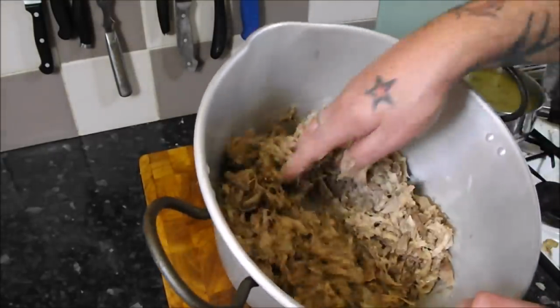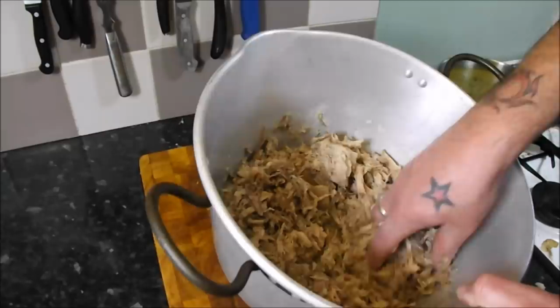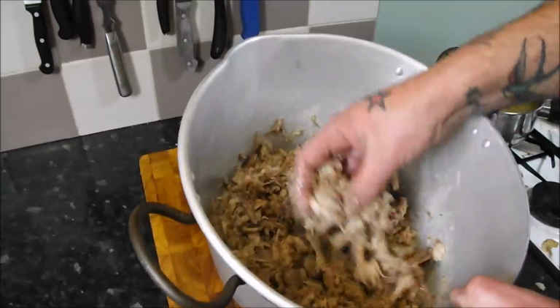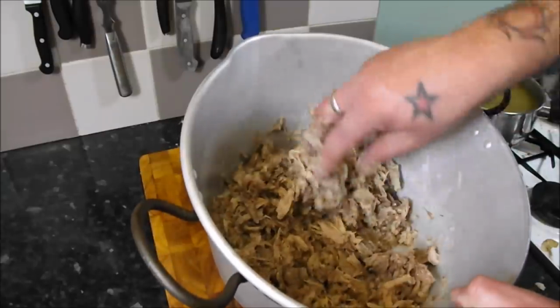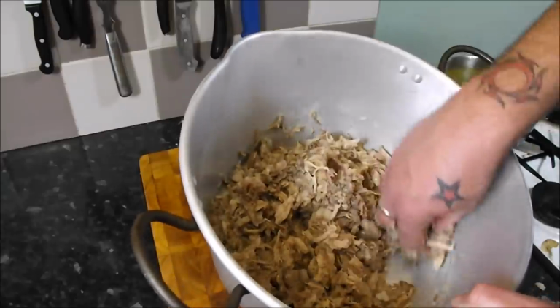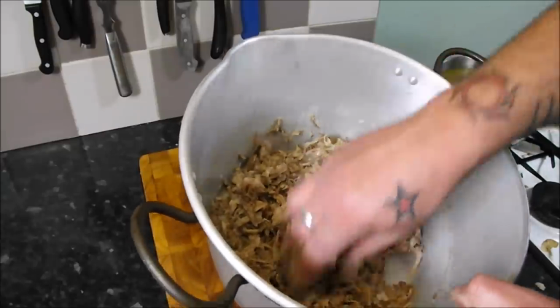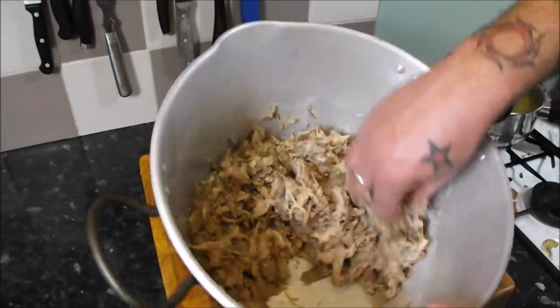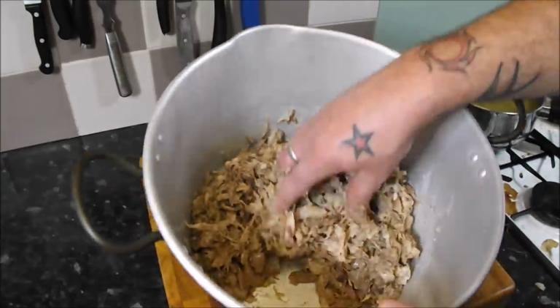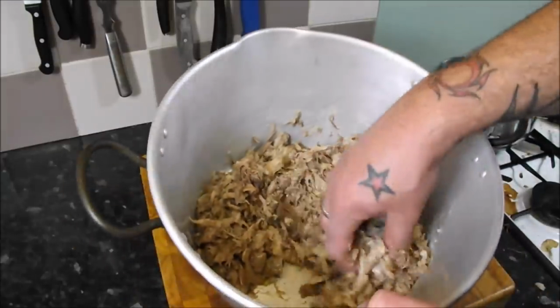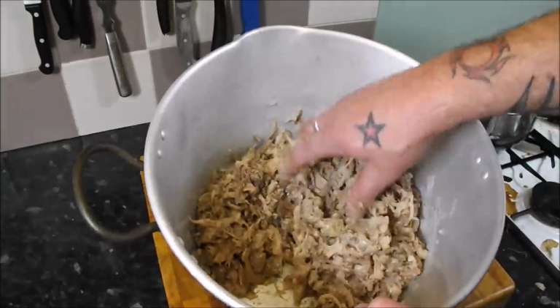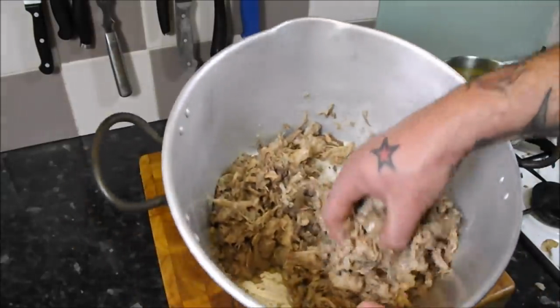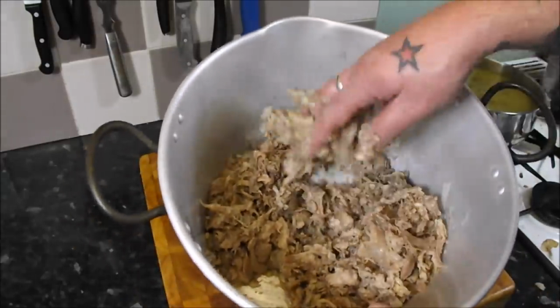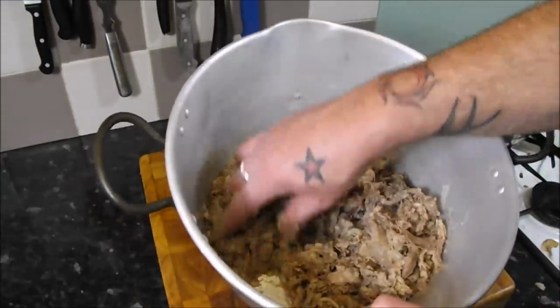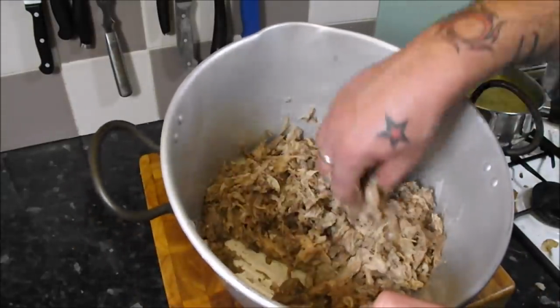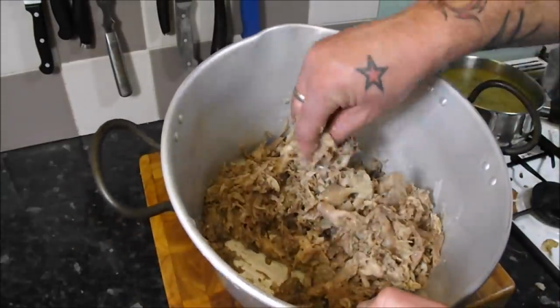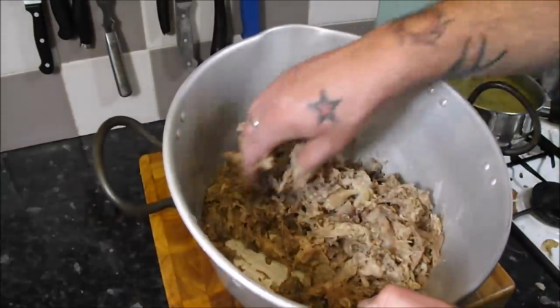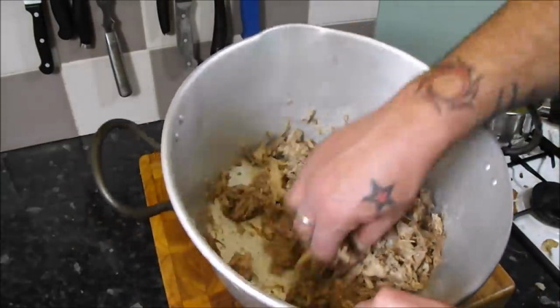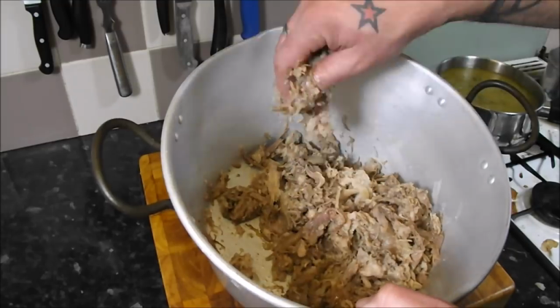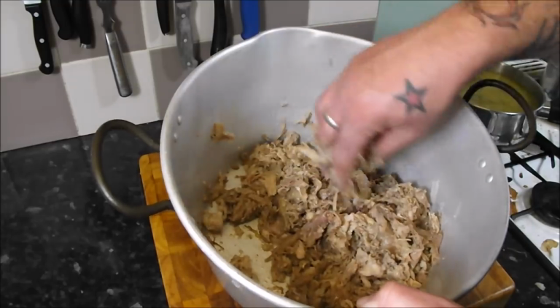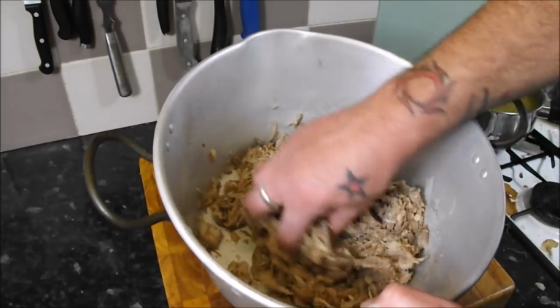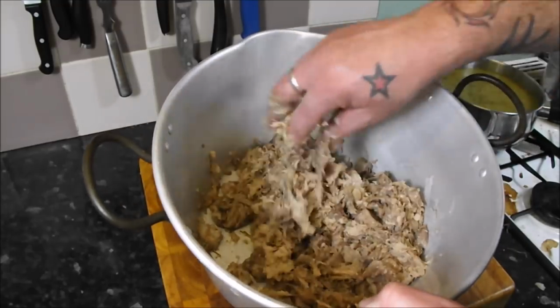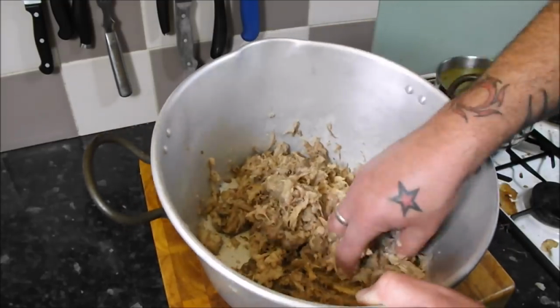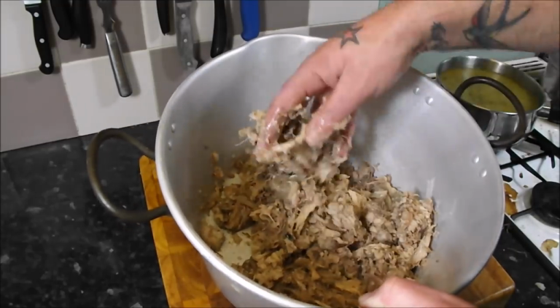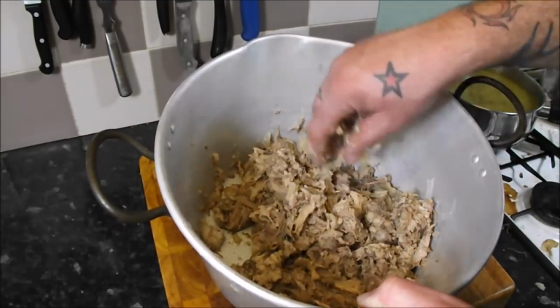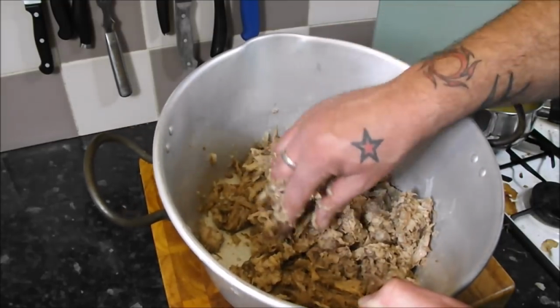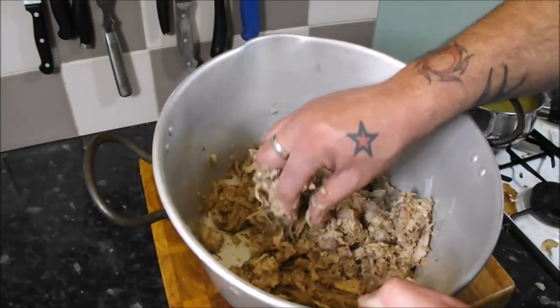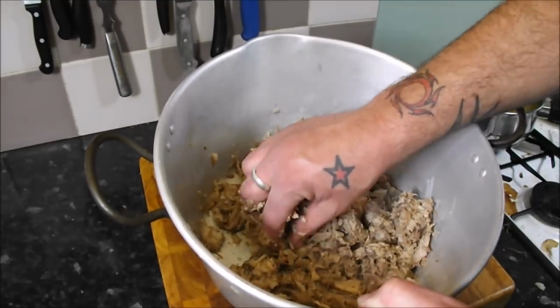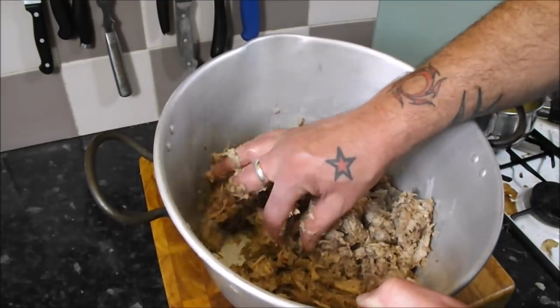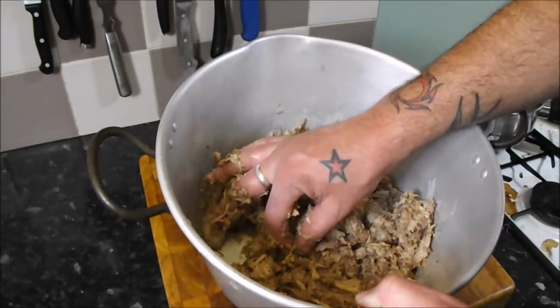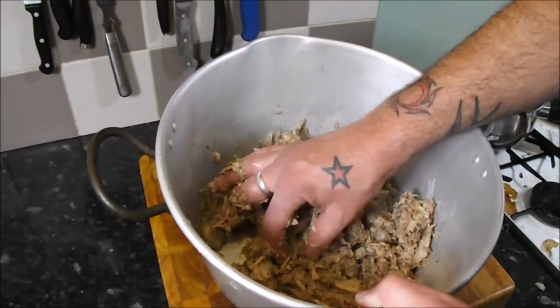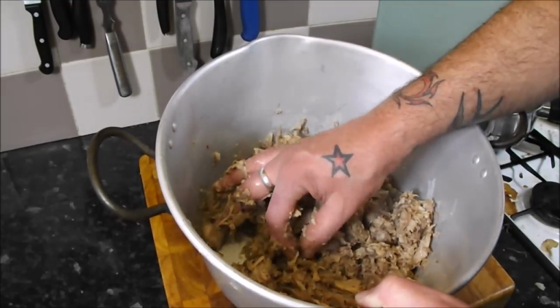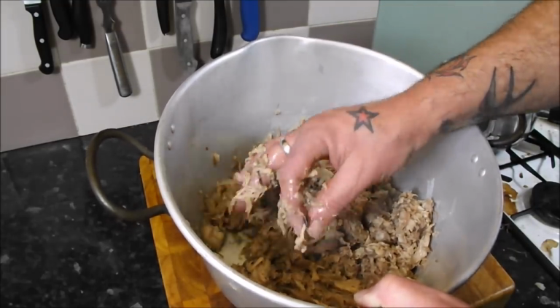That's looking pretty good — all from that one pig's head. I've got a mixture of fat and meat. Just removing any undesirable bits.